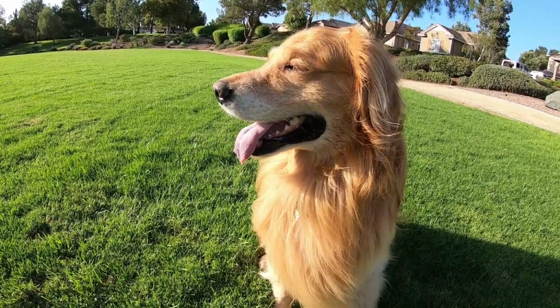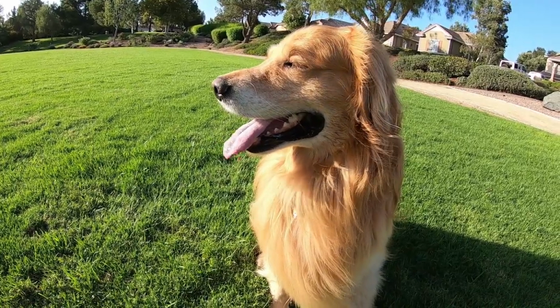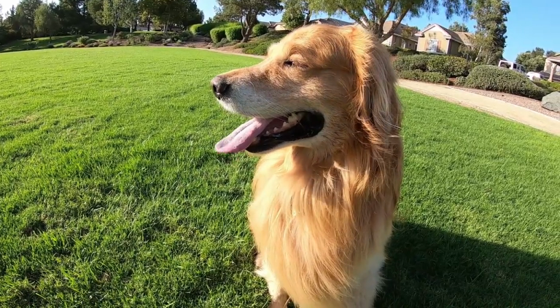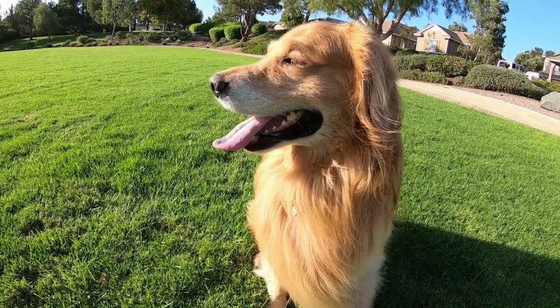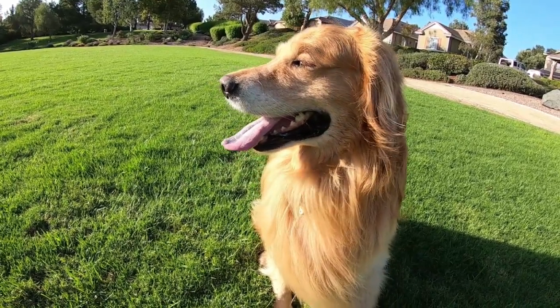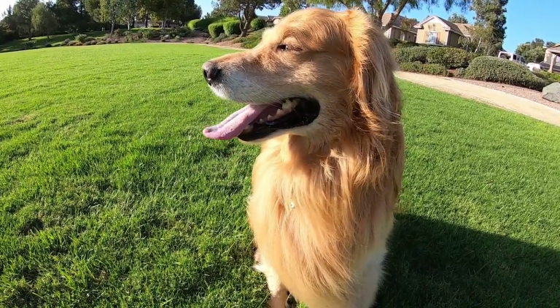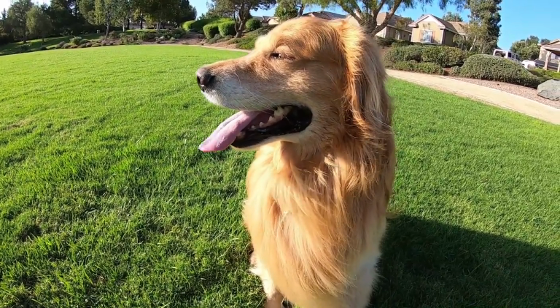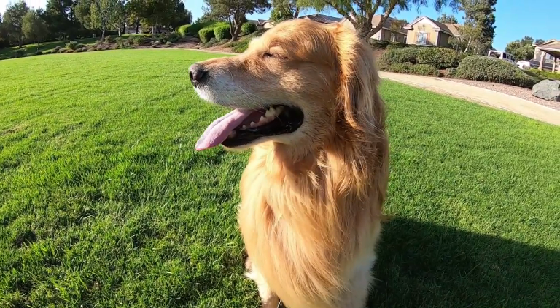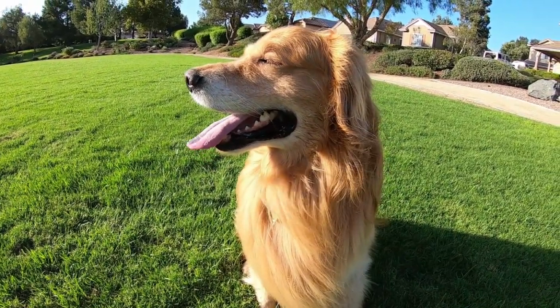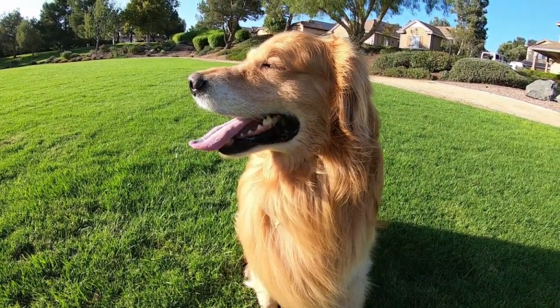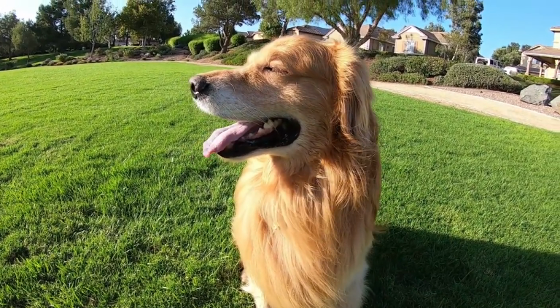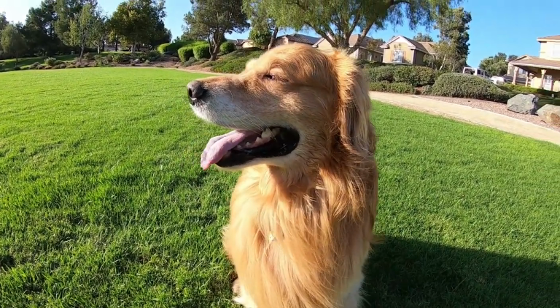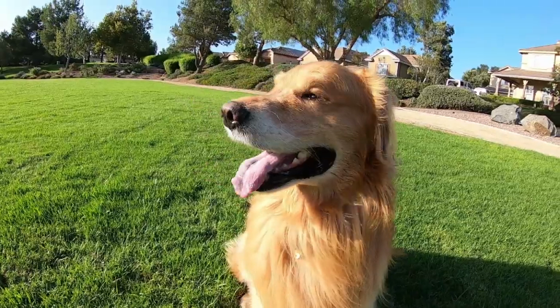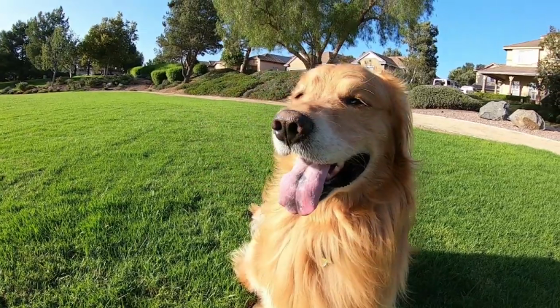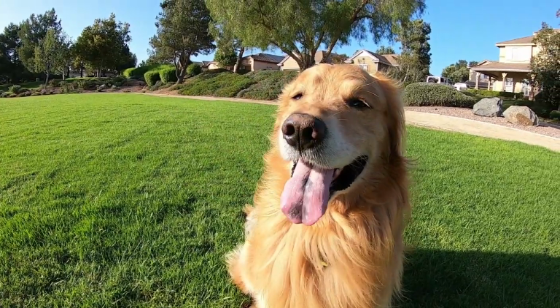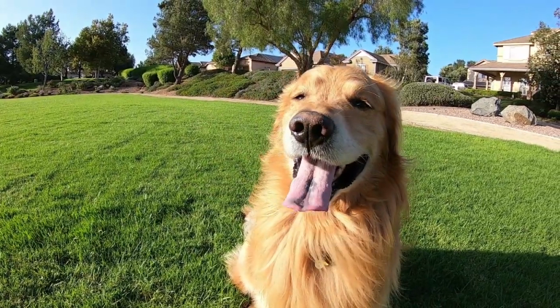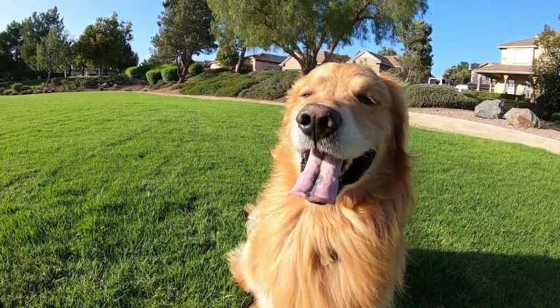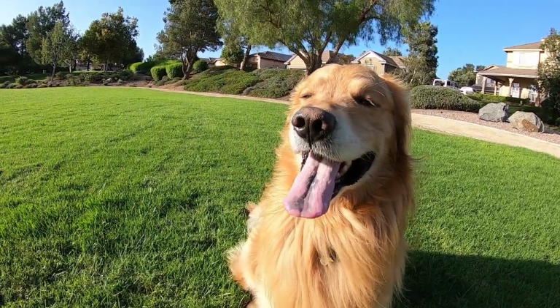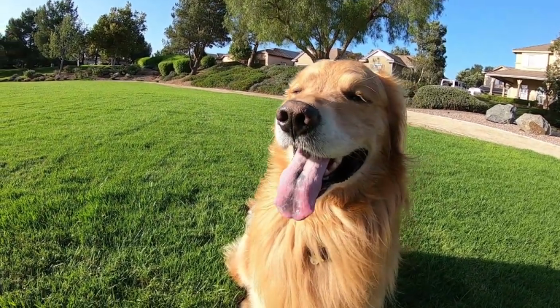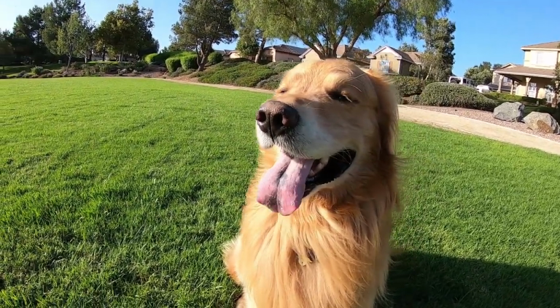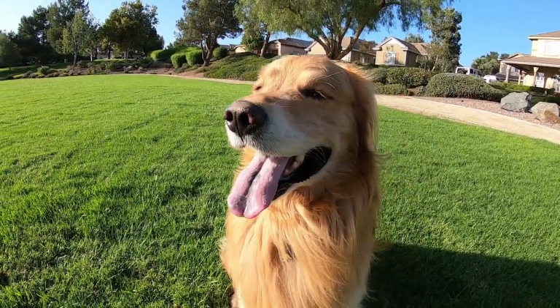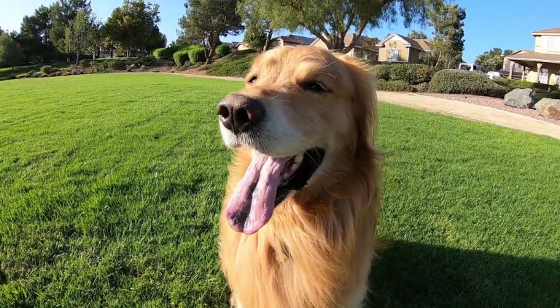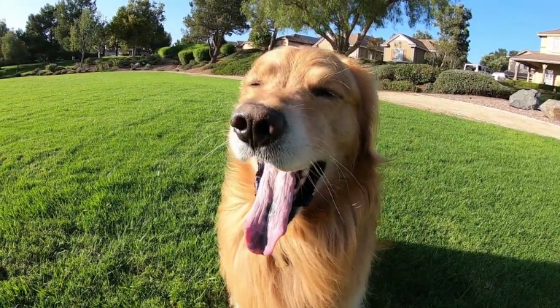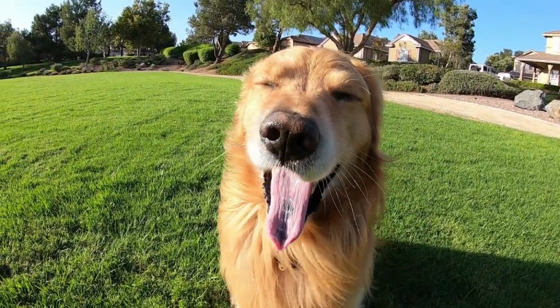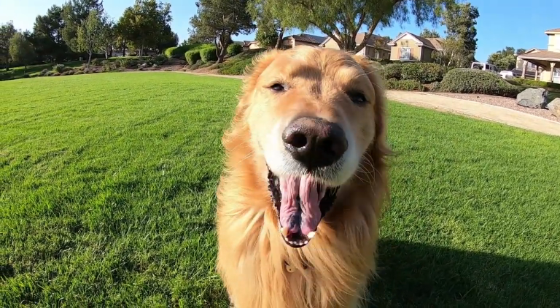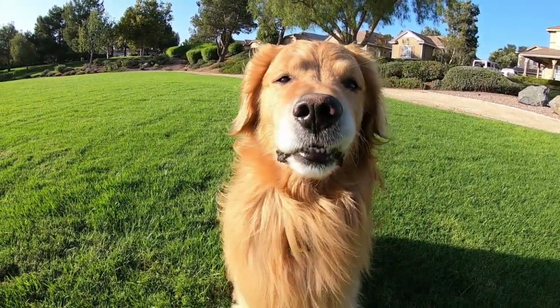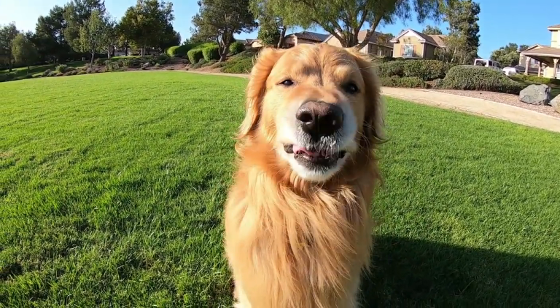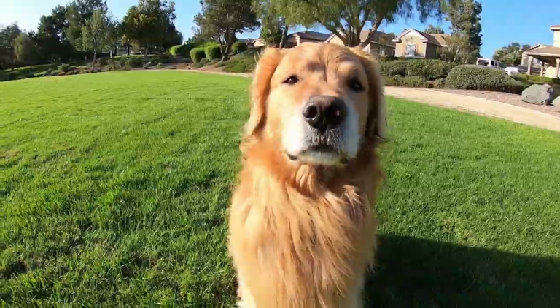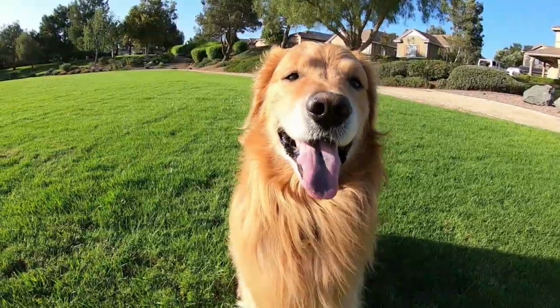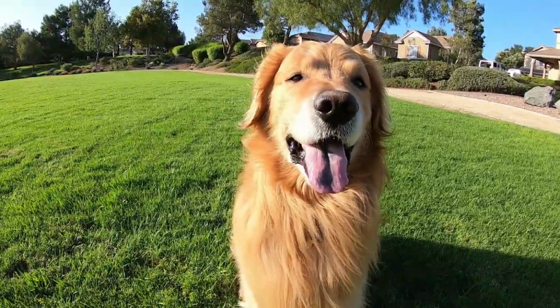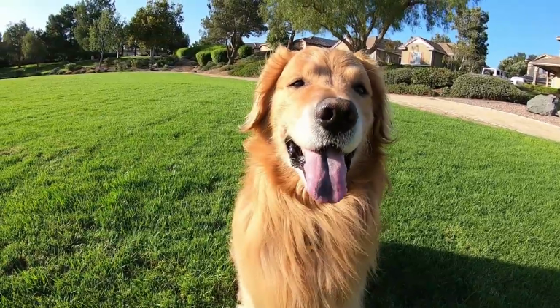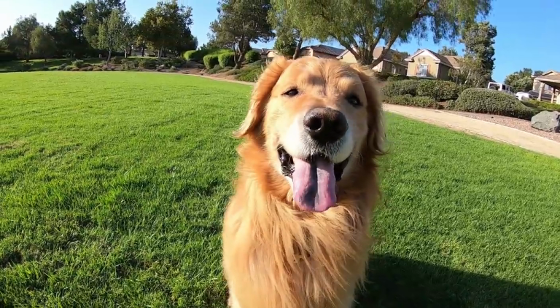I think he's had enough rolling around in the grass enjoying this nice late afternoon breeze — it's beautiful out here today. You ready to go home and try this challenge out? All right, let's go.